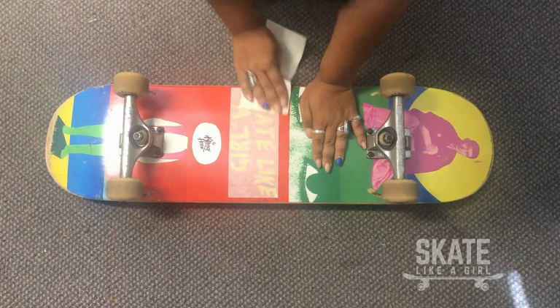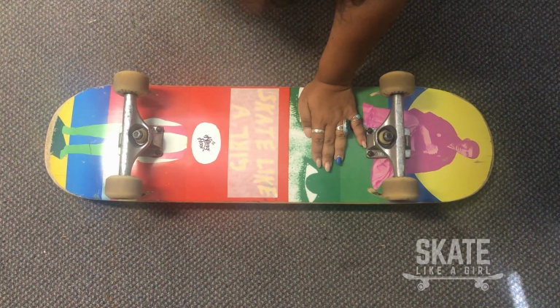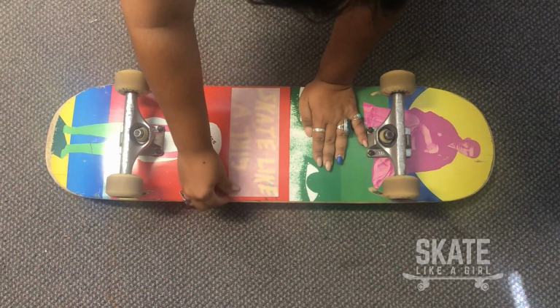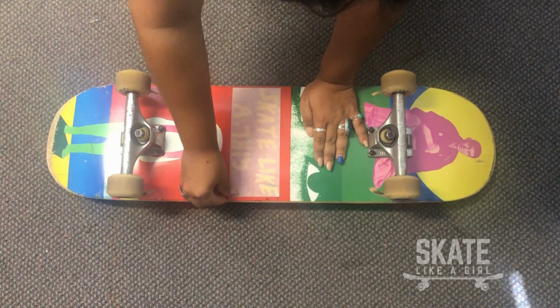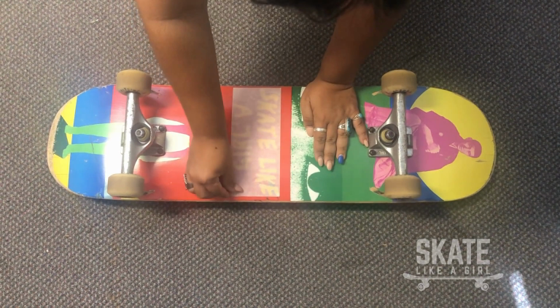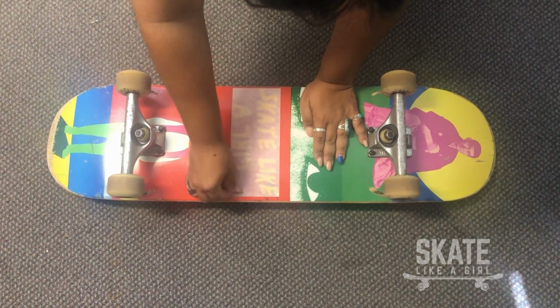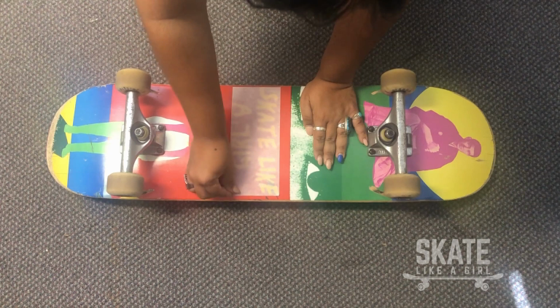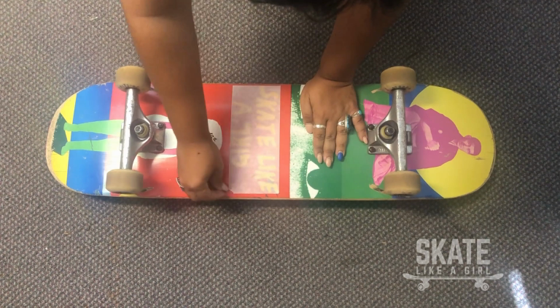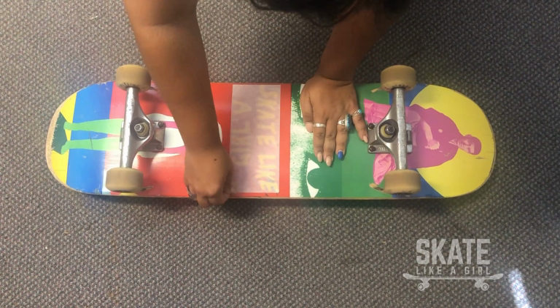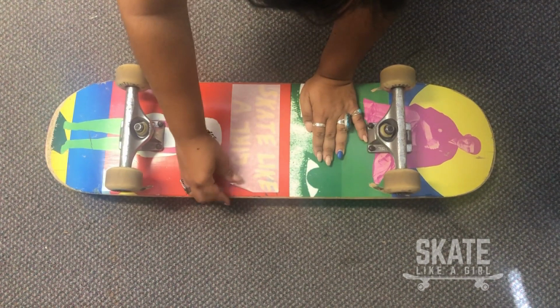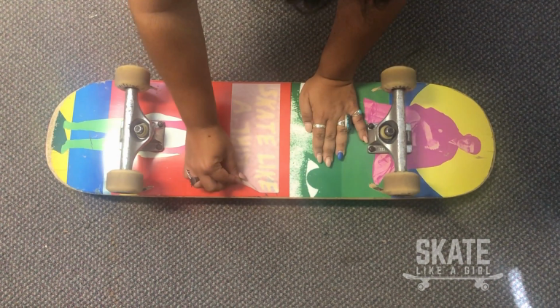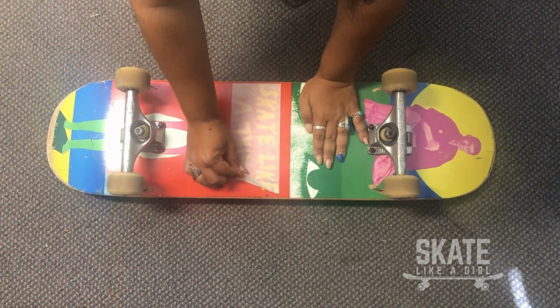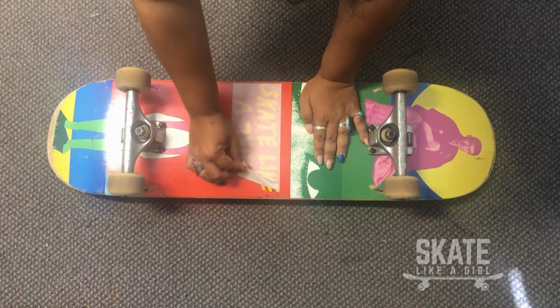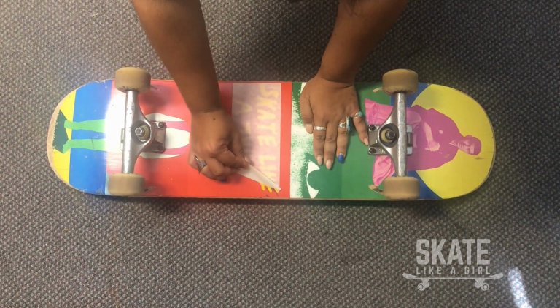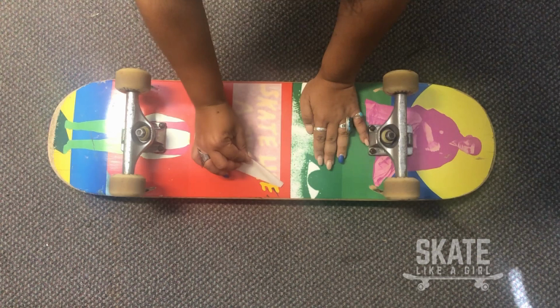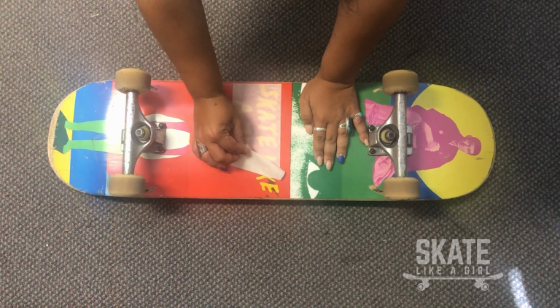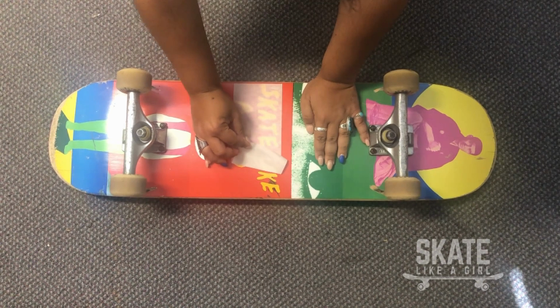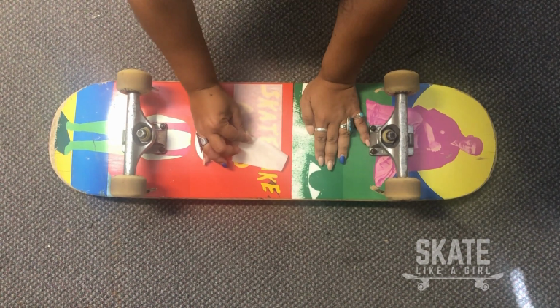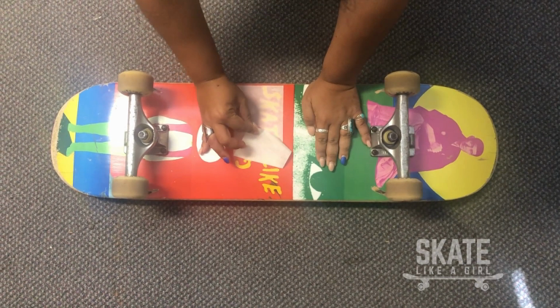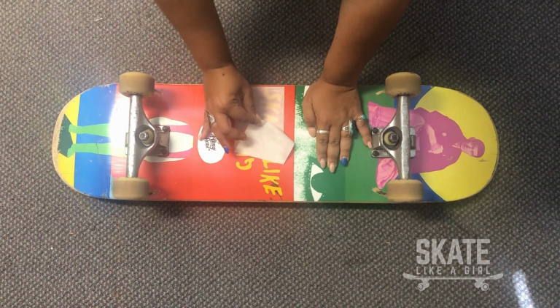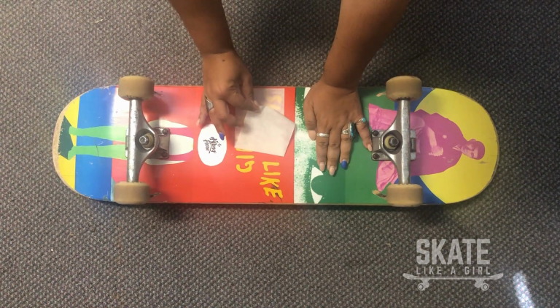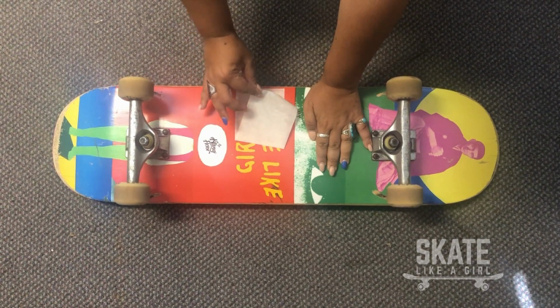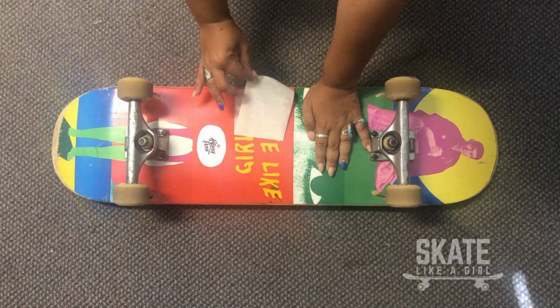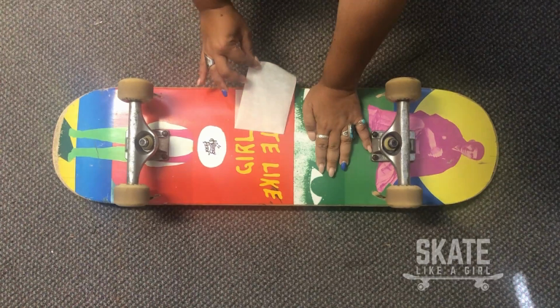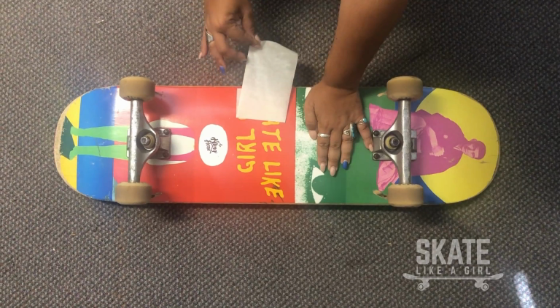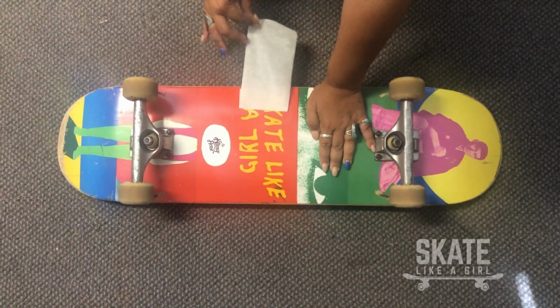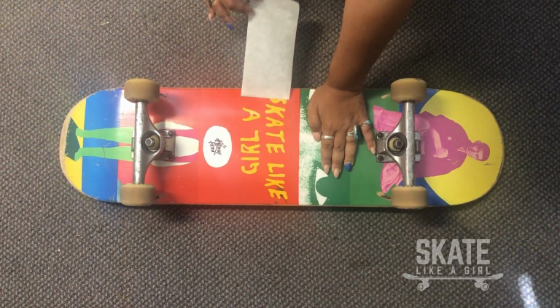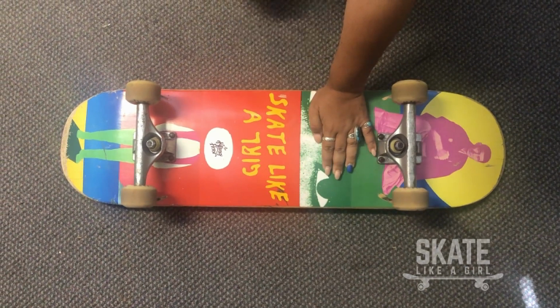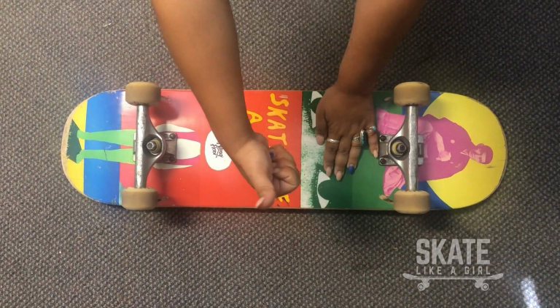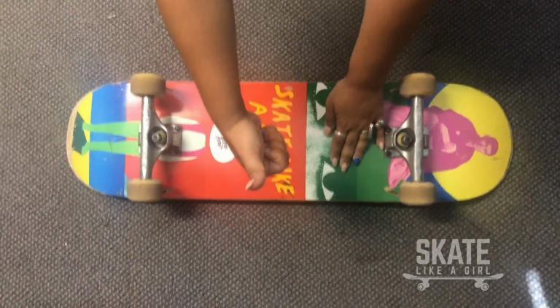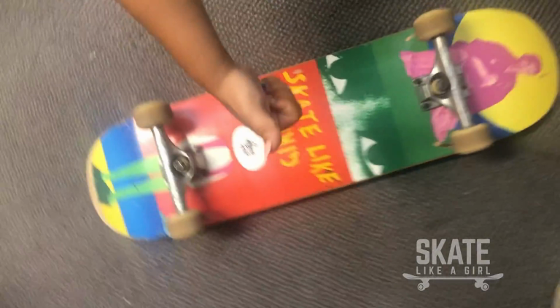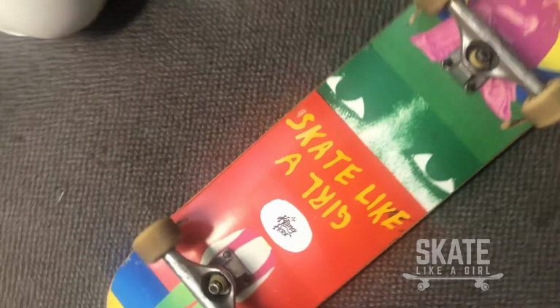Rub it in real good. I got some nails so it took me a second, but you're gonna peel the top off slowly. Make sure that everything is sticking. No rush. And then you got it. Boom. Enjoy.